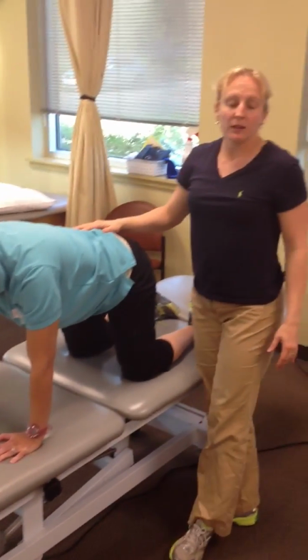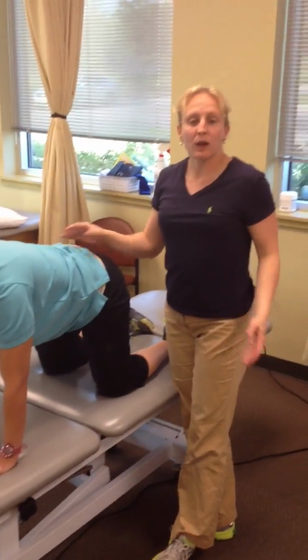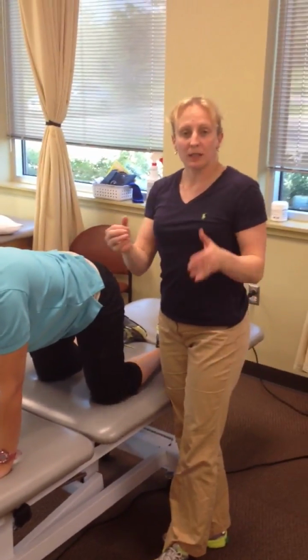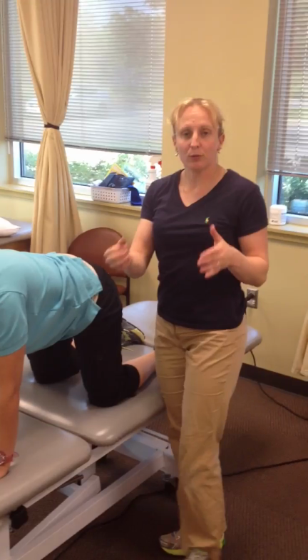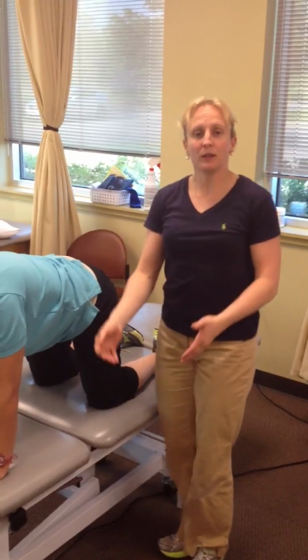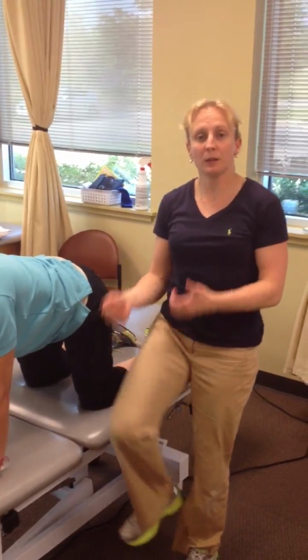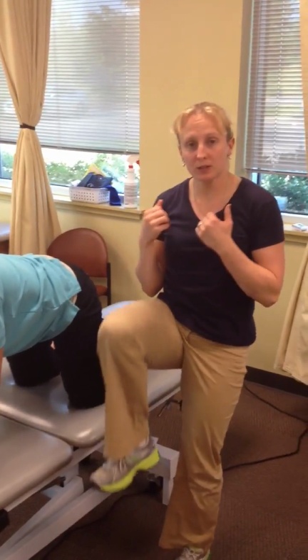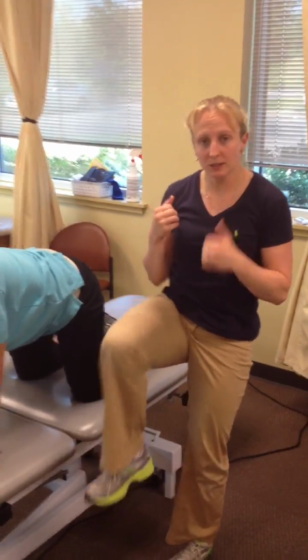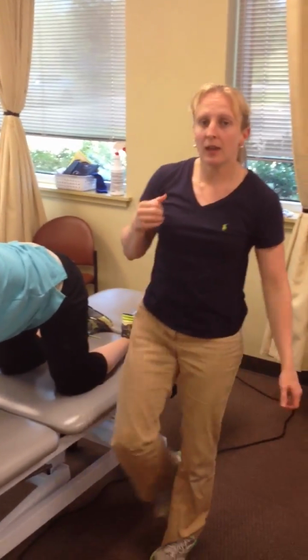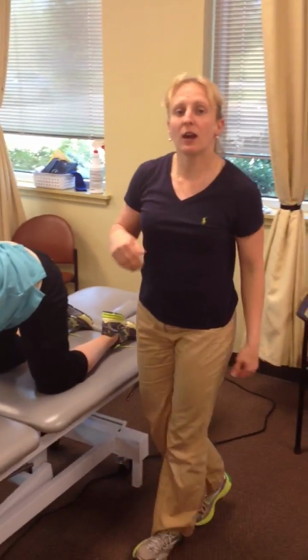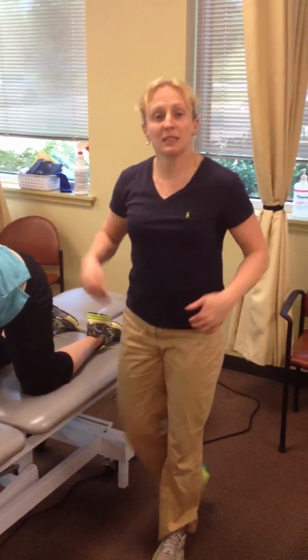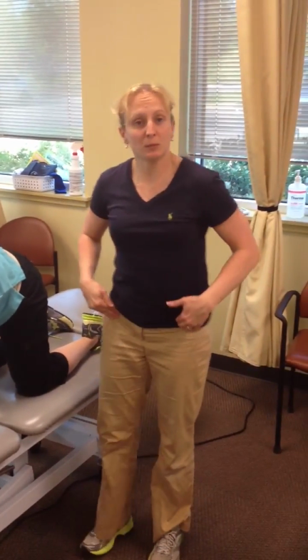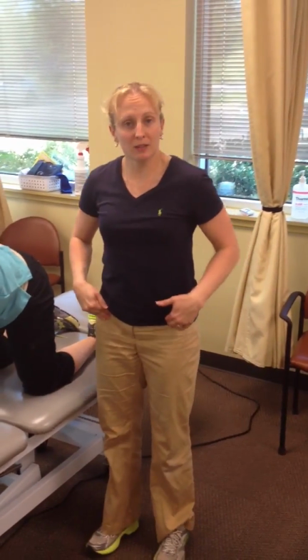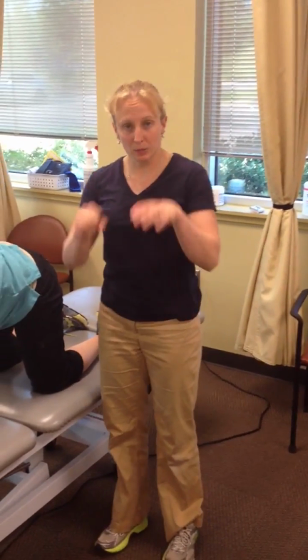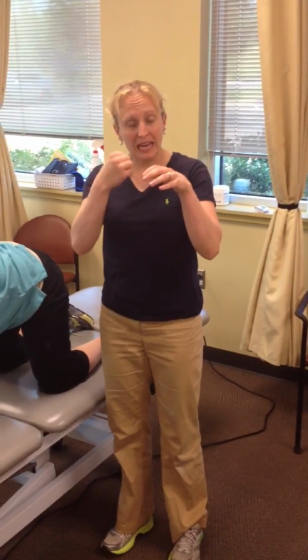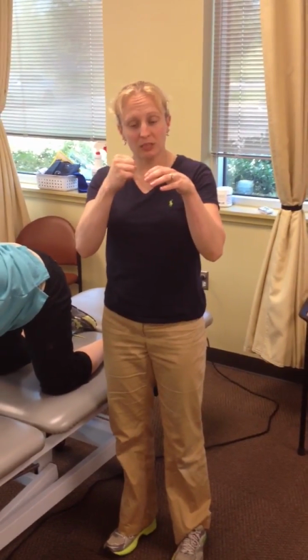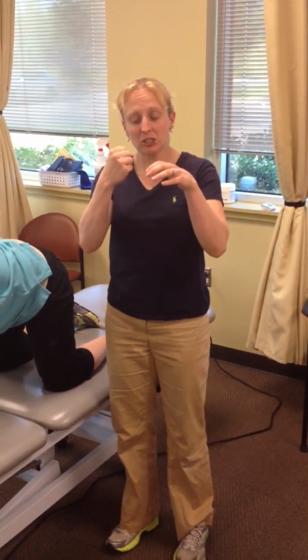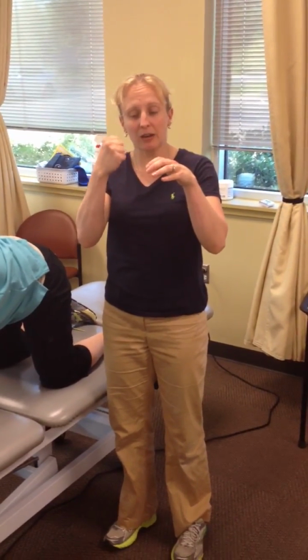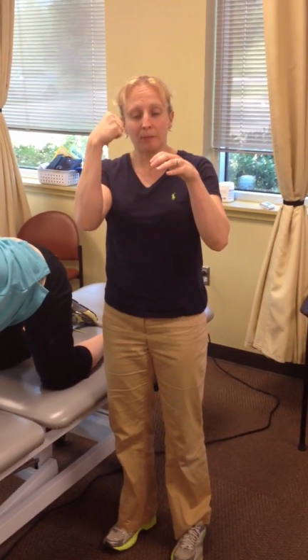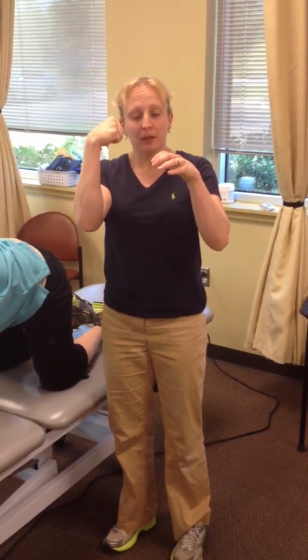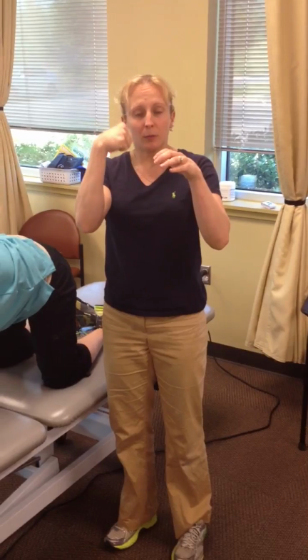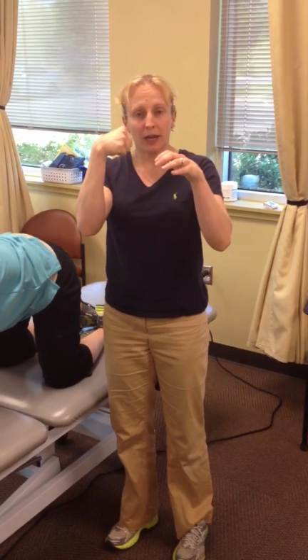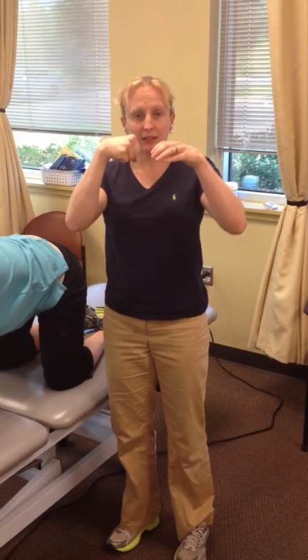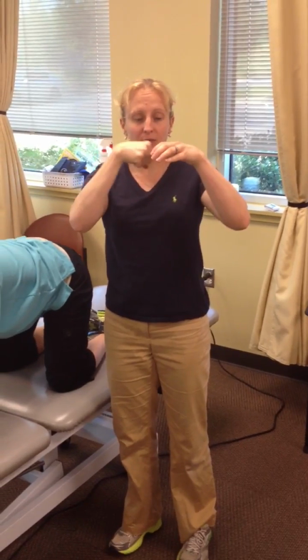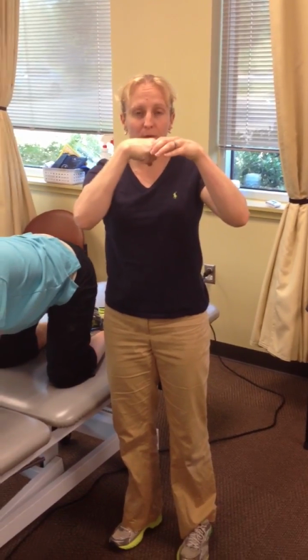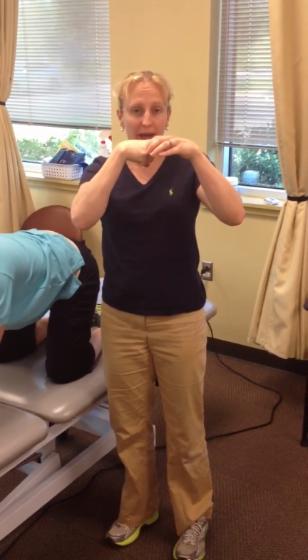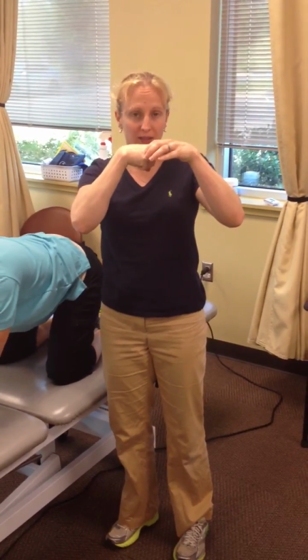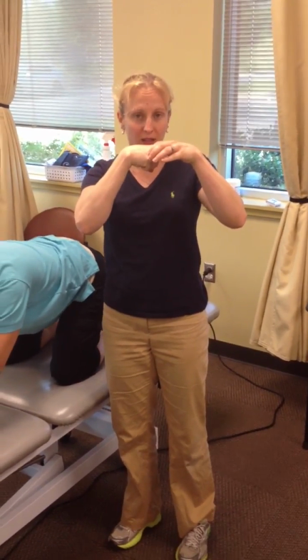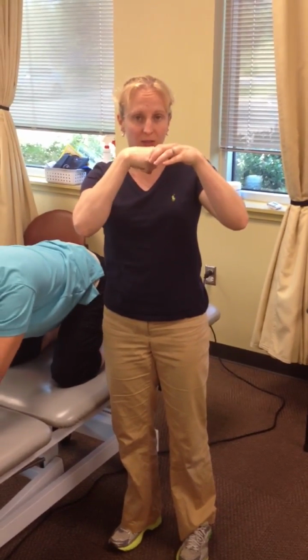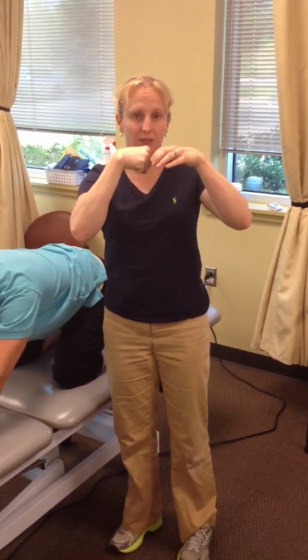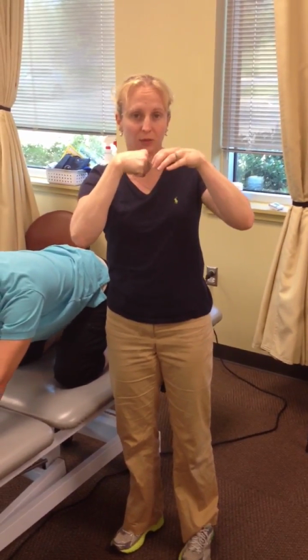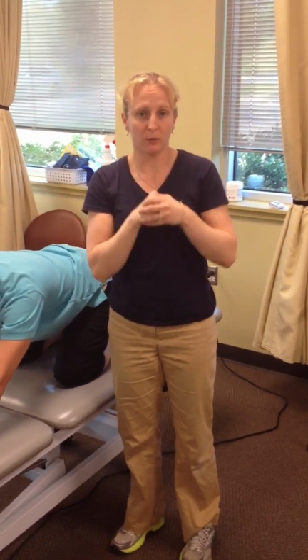This will help to improve hip flexion, help to decrease pain in their hip, and help teach that femoral head to live further back in the socket, so it's not living so far forward.